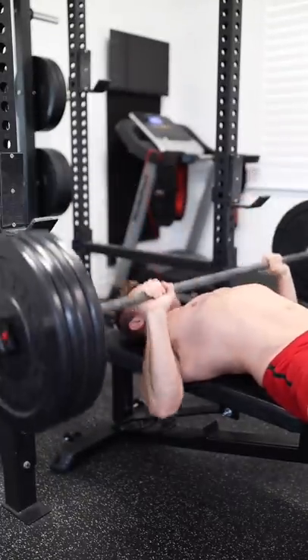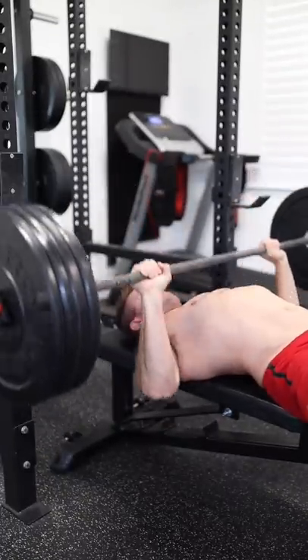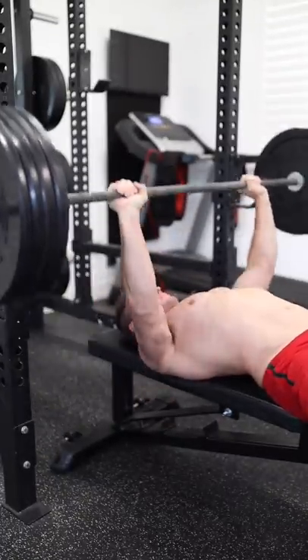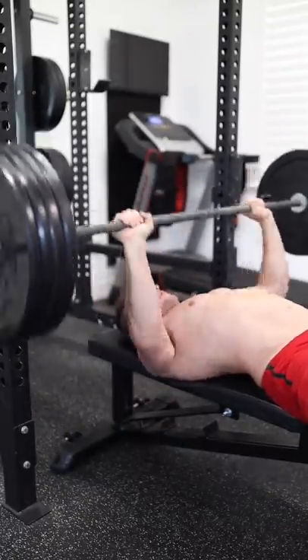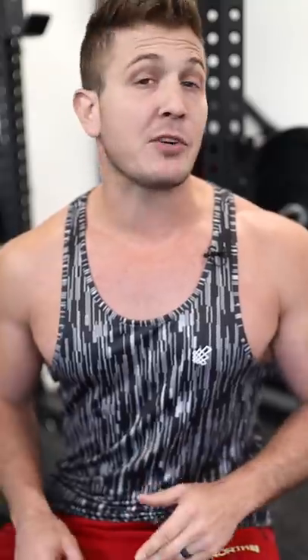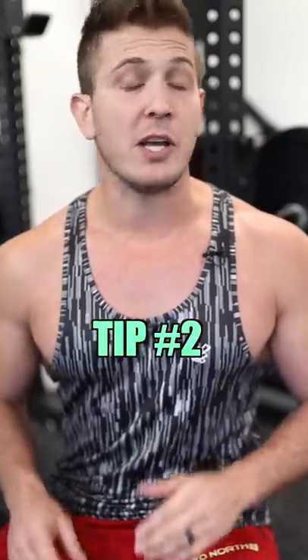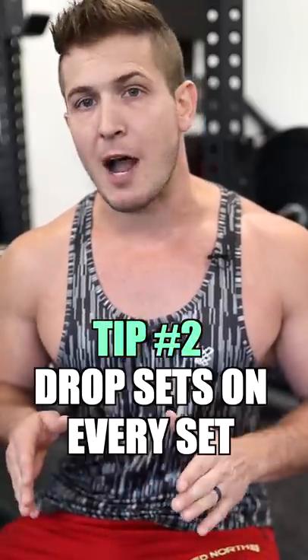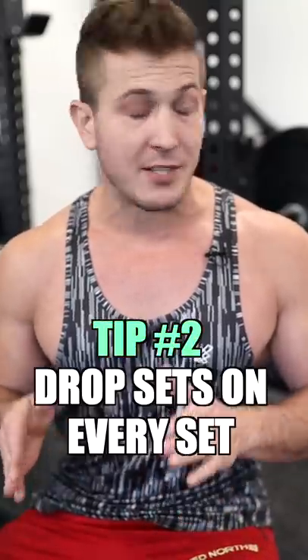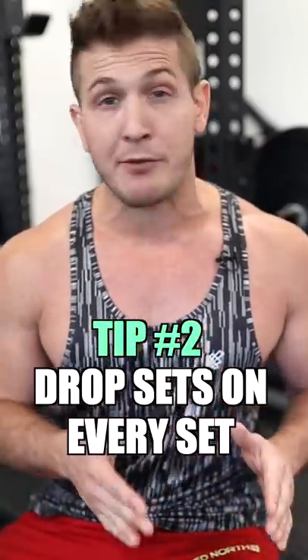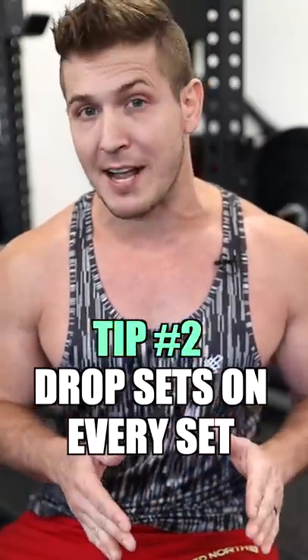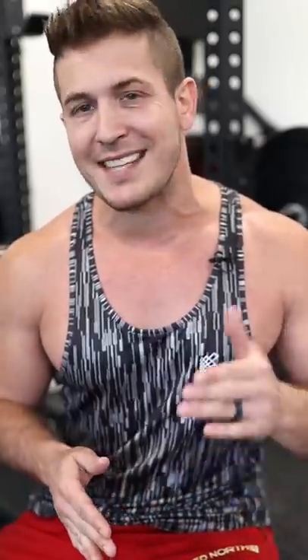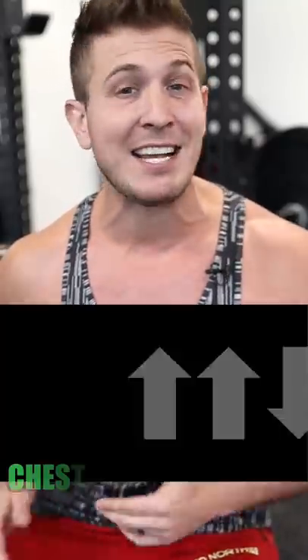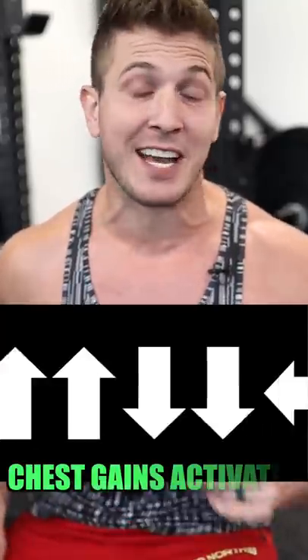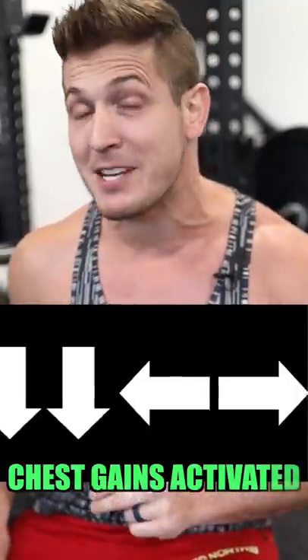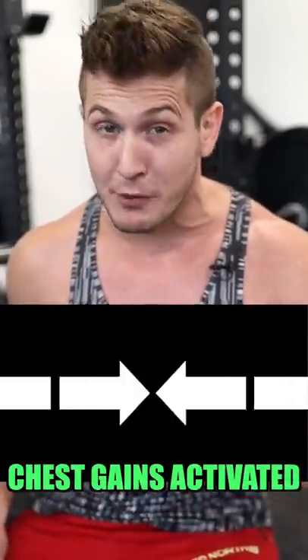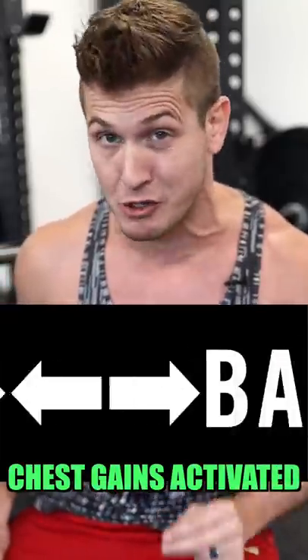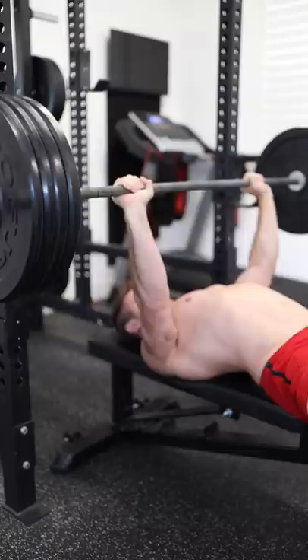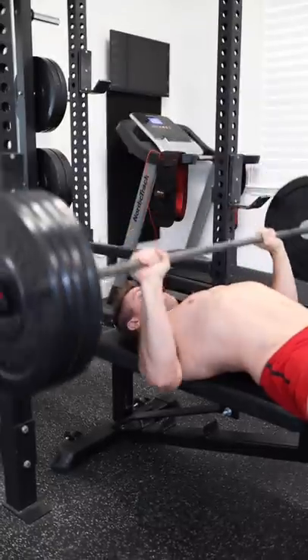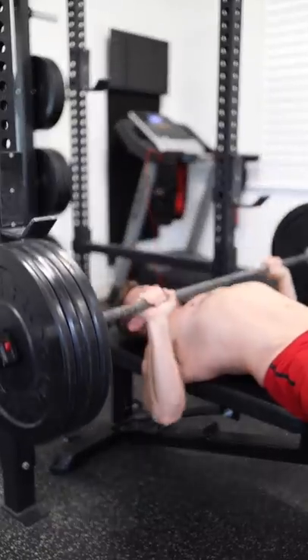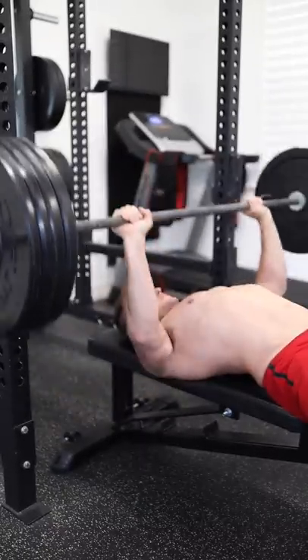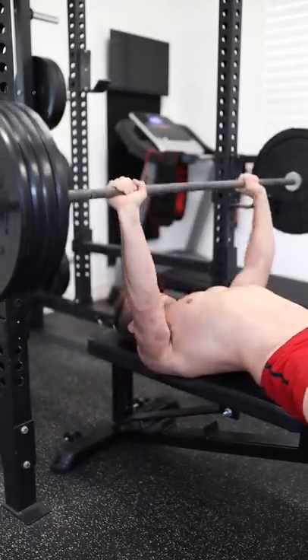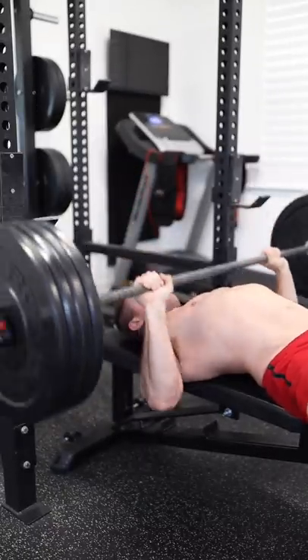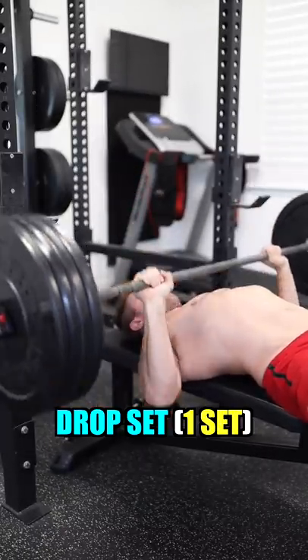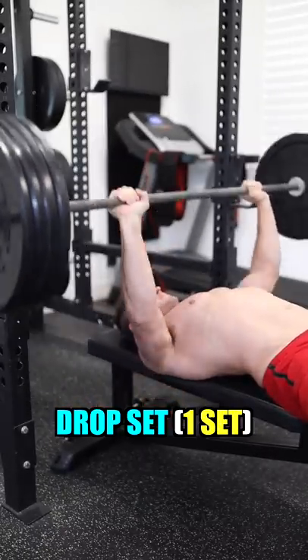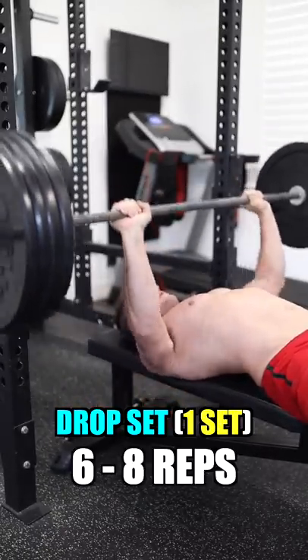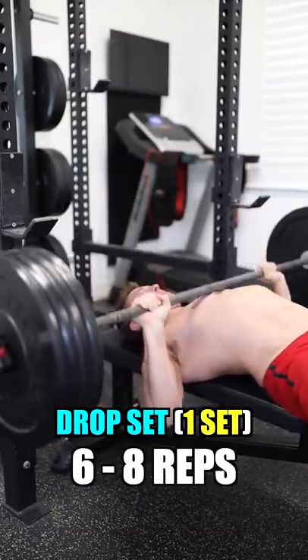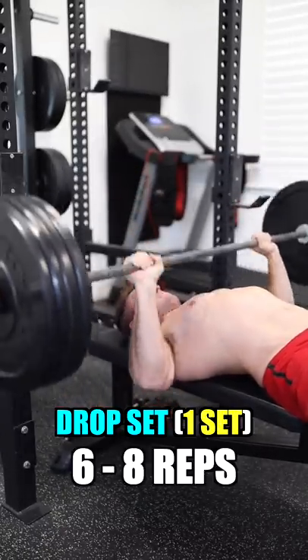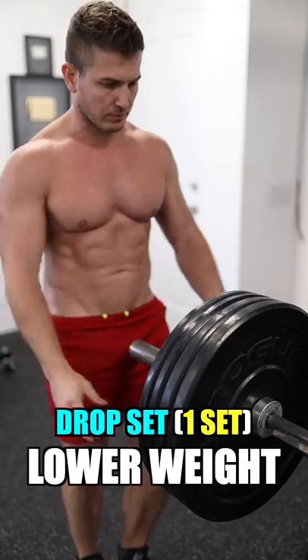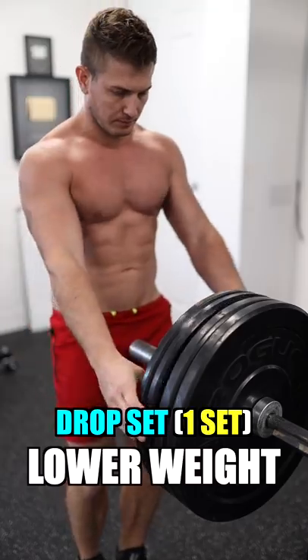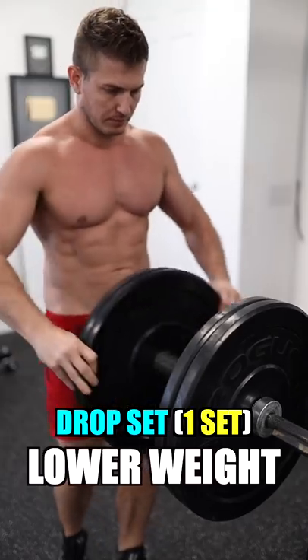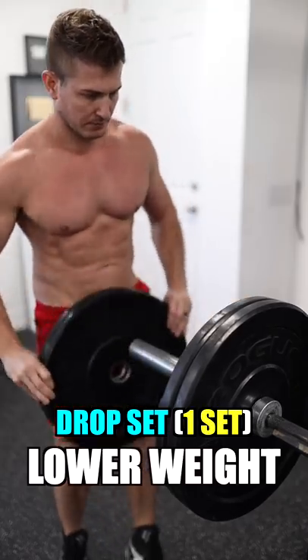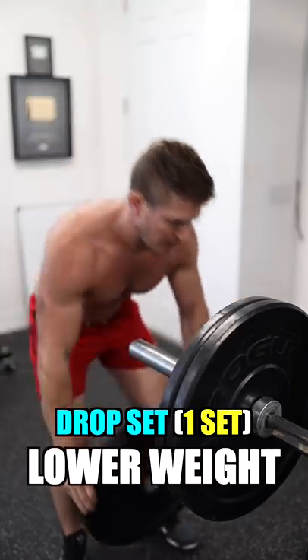Tip number two is drop sets on every set — and that's like entering the Konami code for test training. To do a drop set is very easy: you're going to lift as heavy as you can for six to eight repetitions, then drop the weight by 15 to 20 pounds.